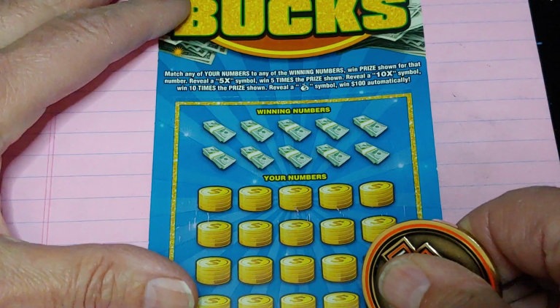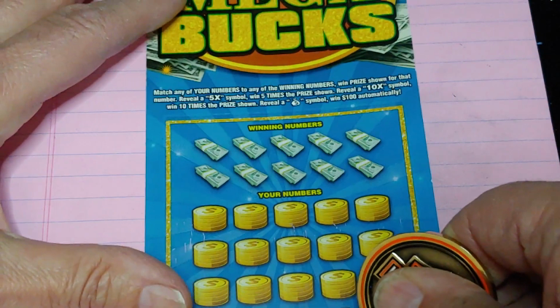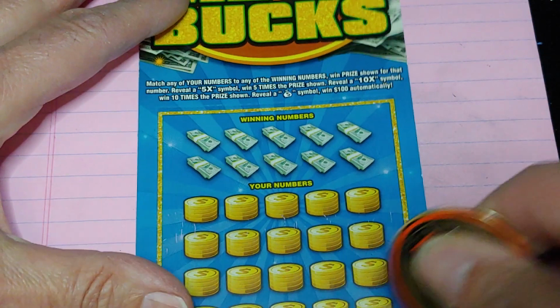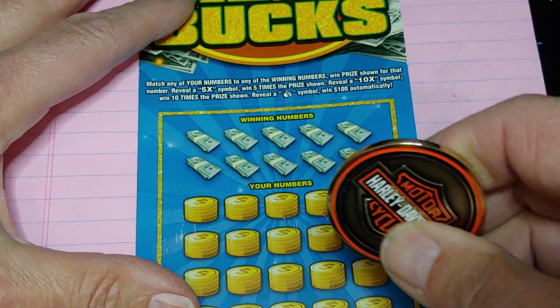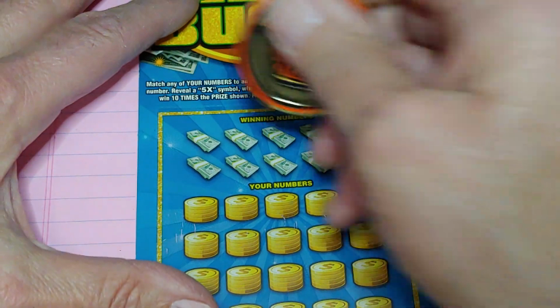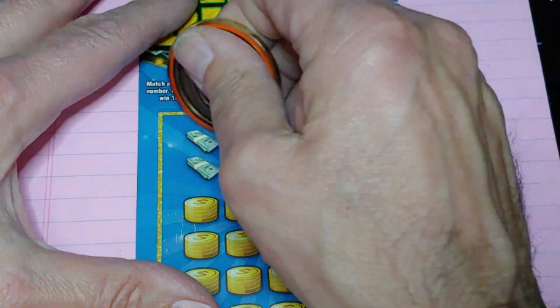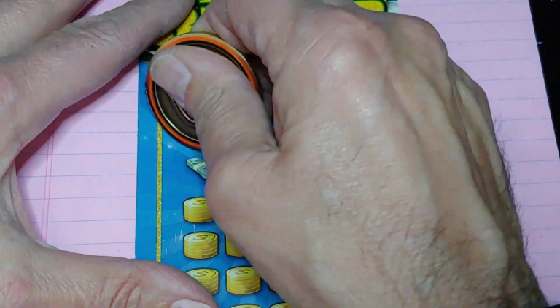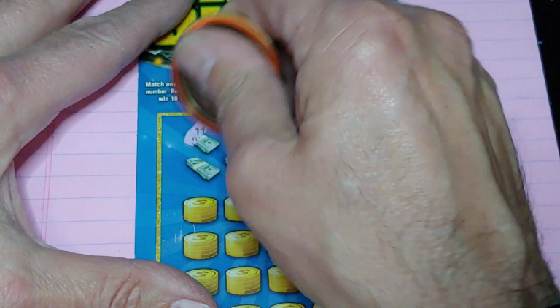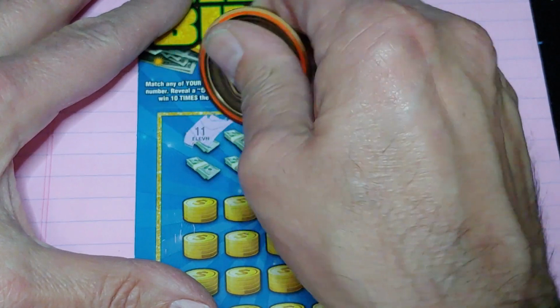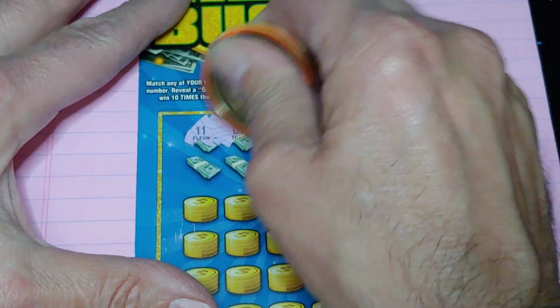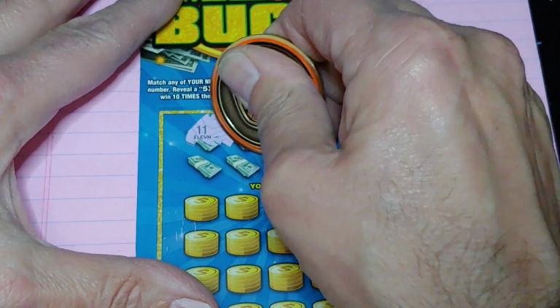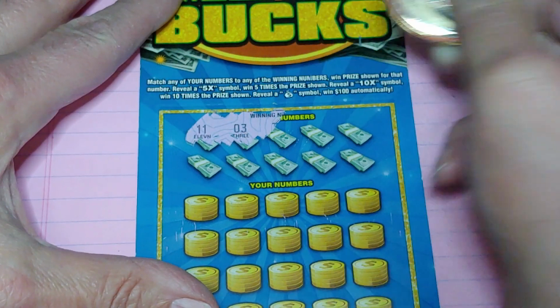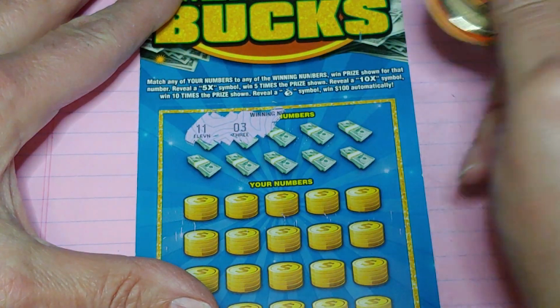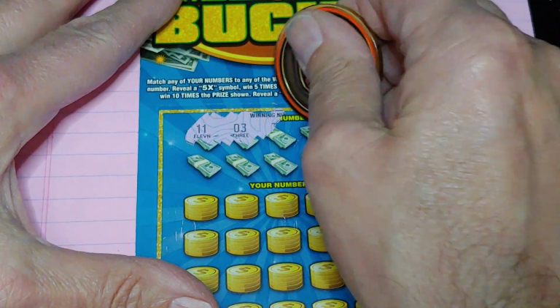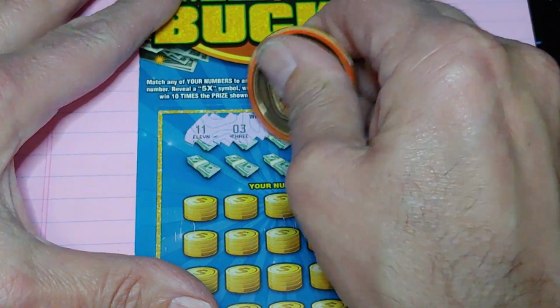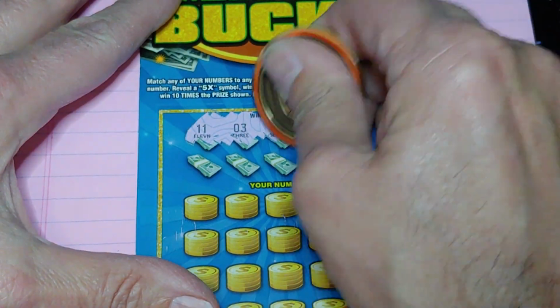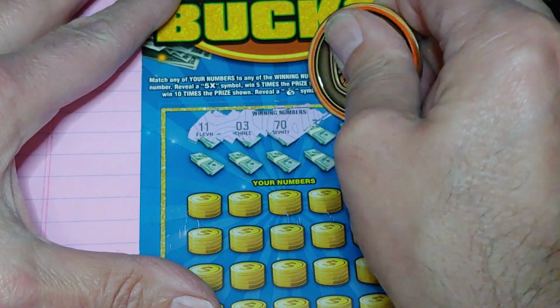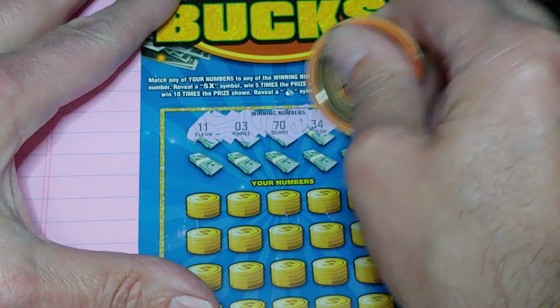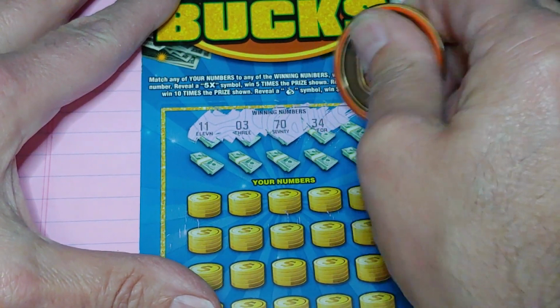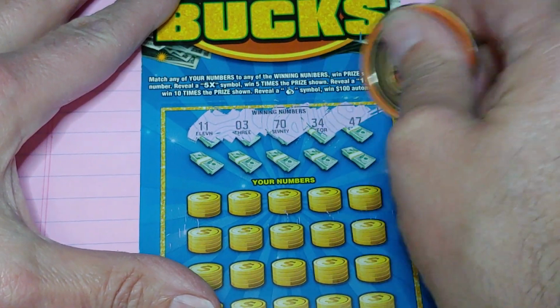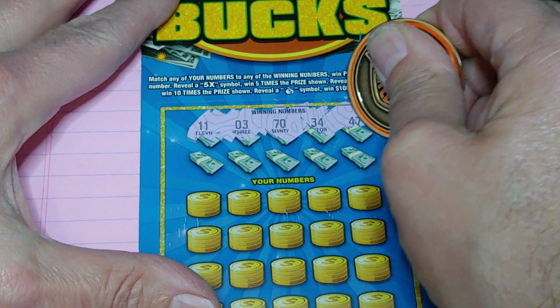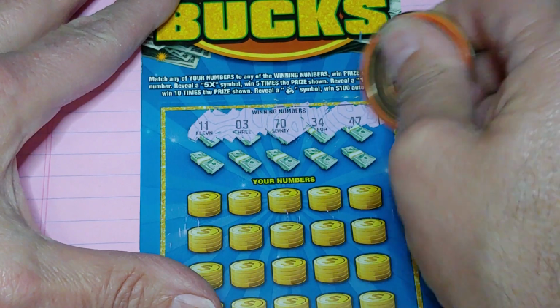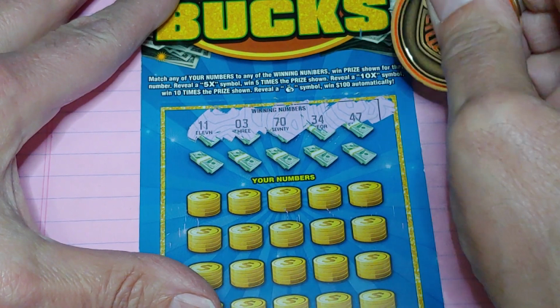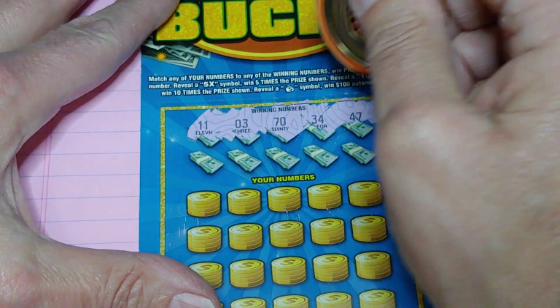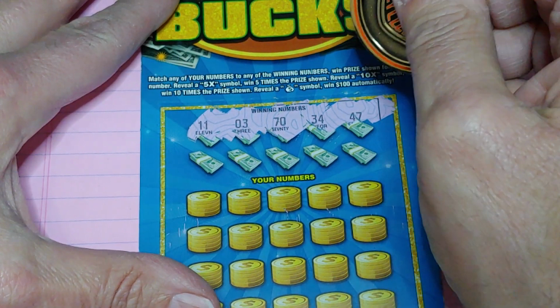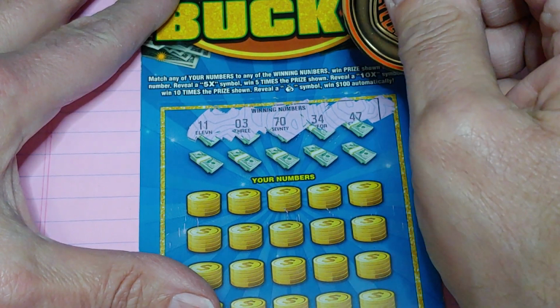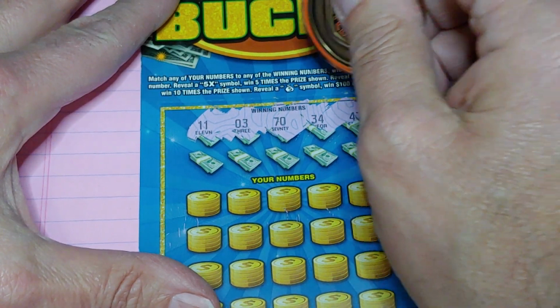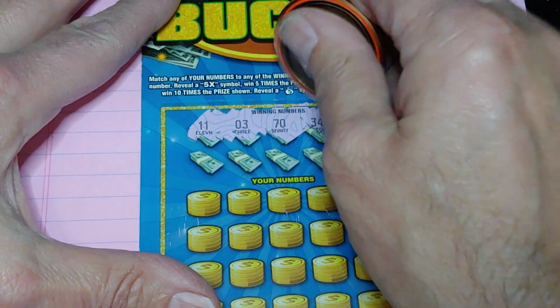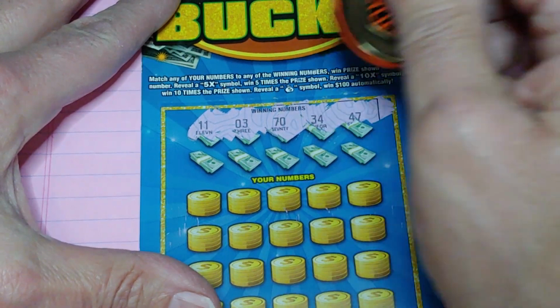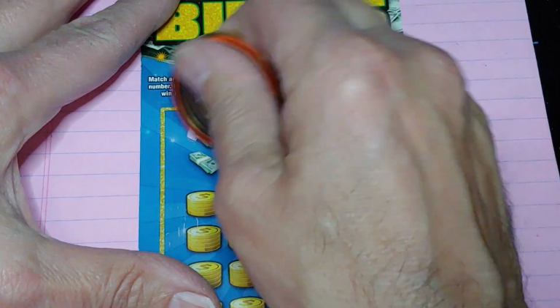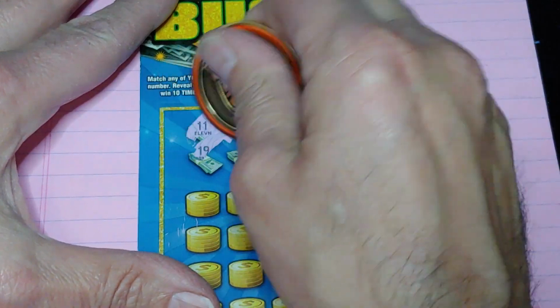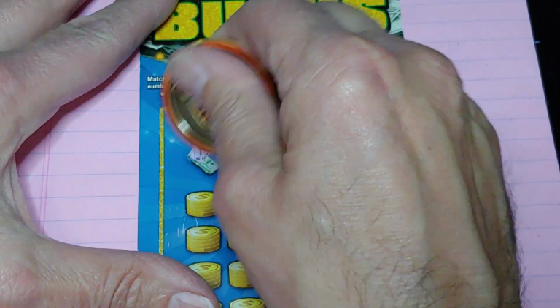Up top we're looking to match your number to the winning number, win that prize, or get a five or ten times symbol, or get a money bag for $100.